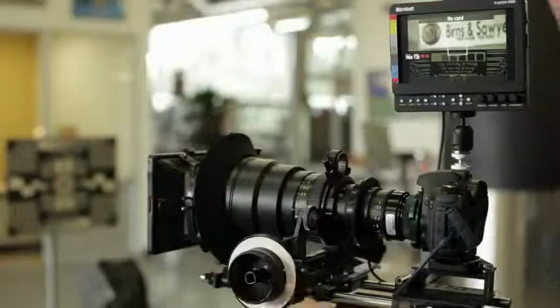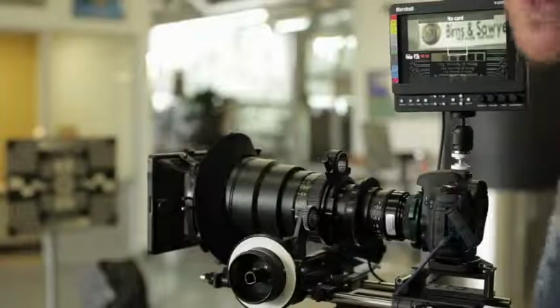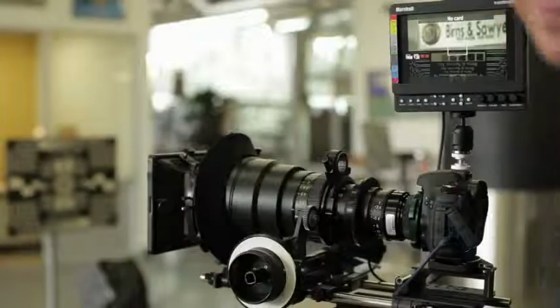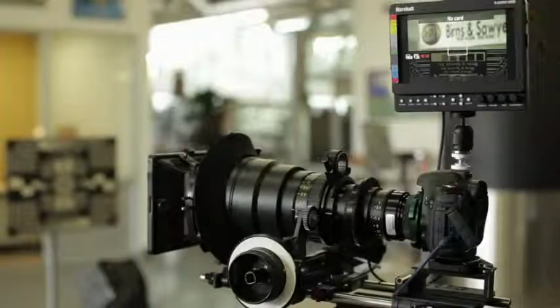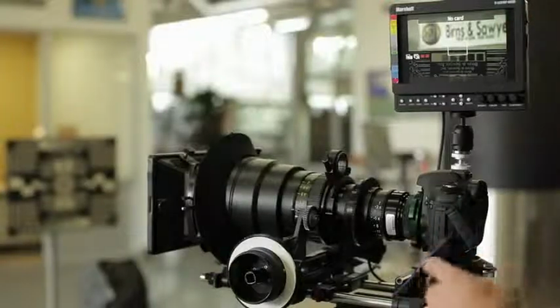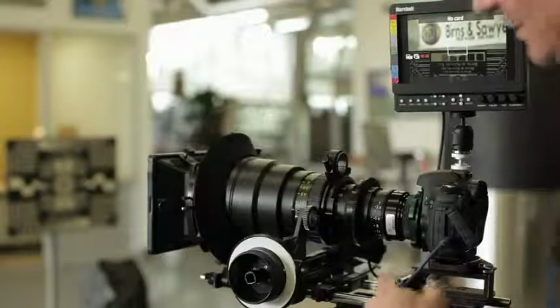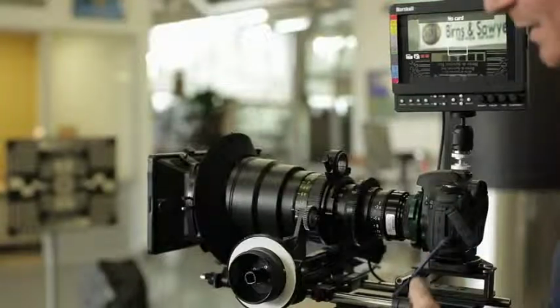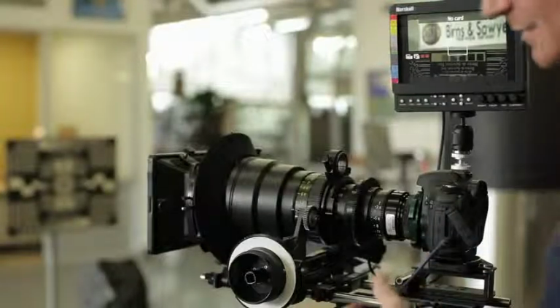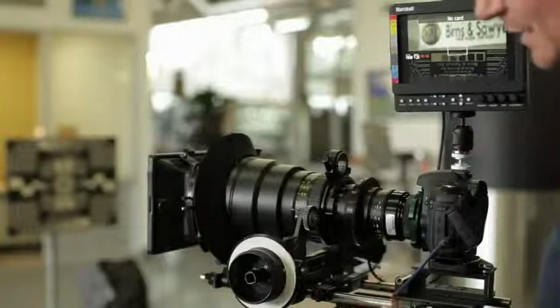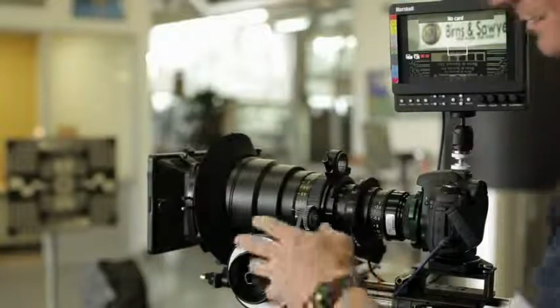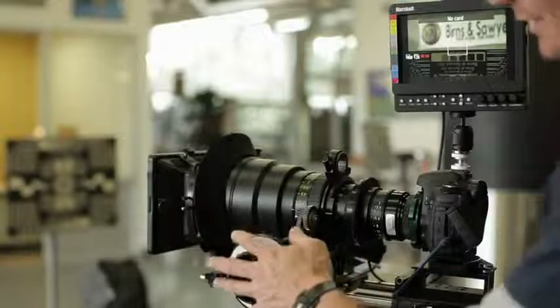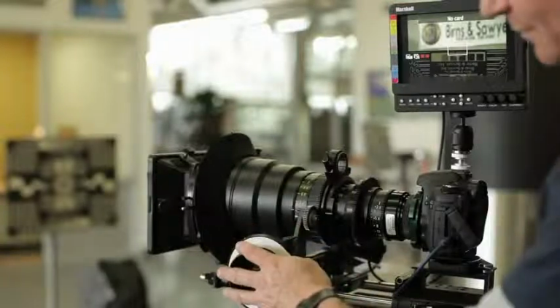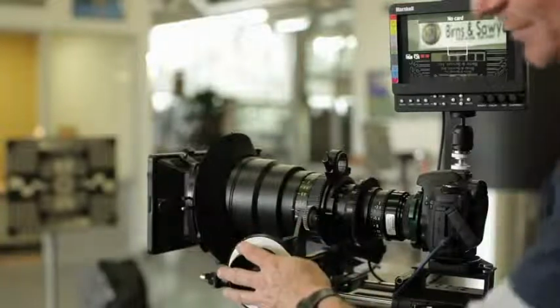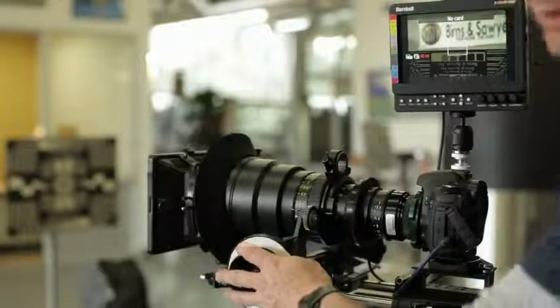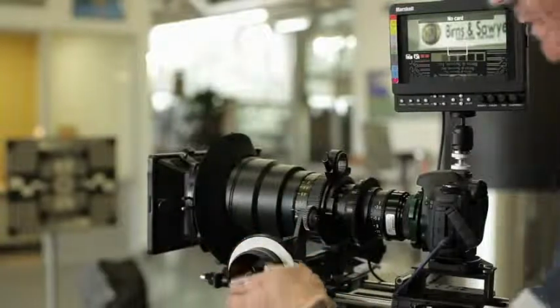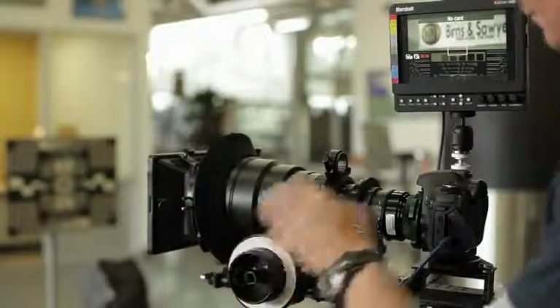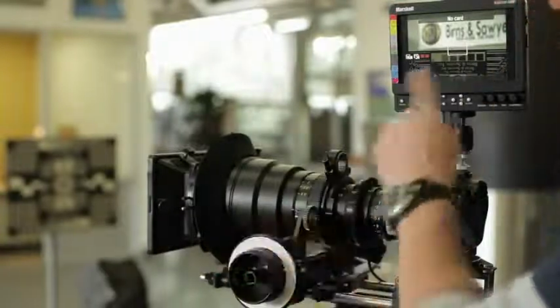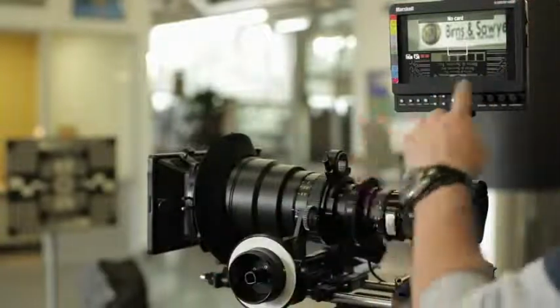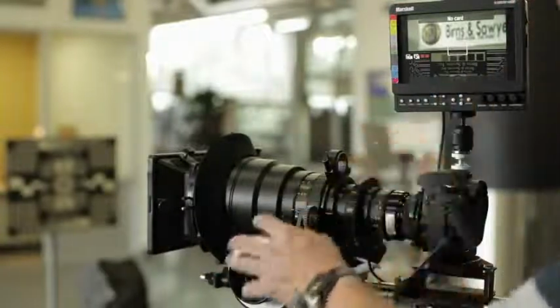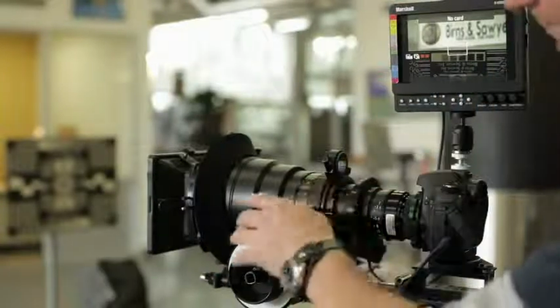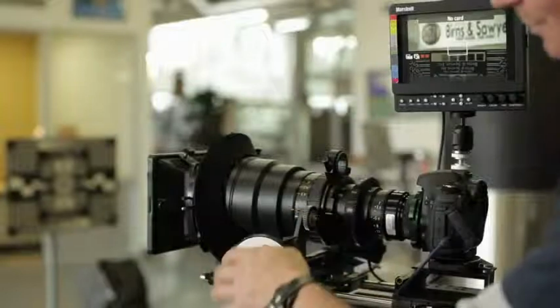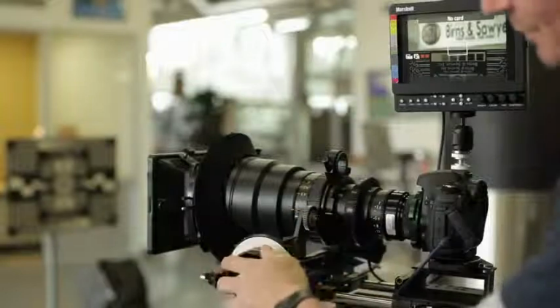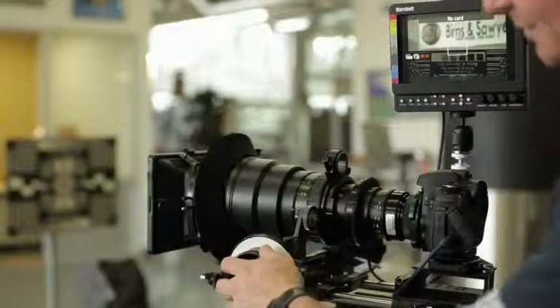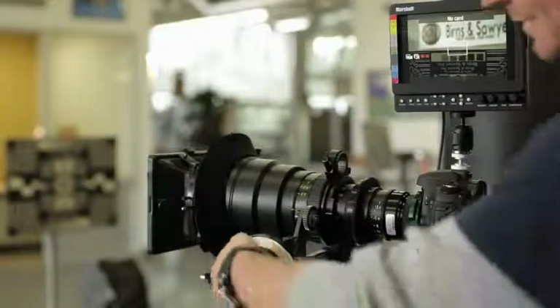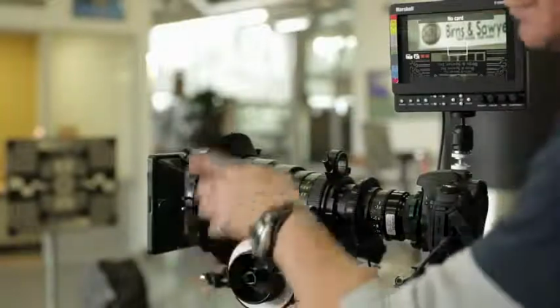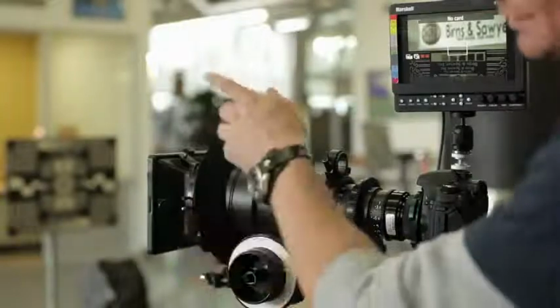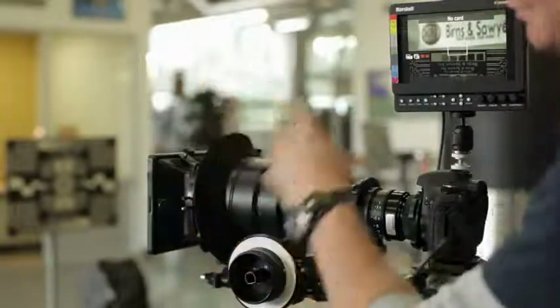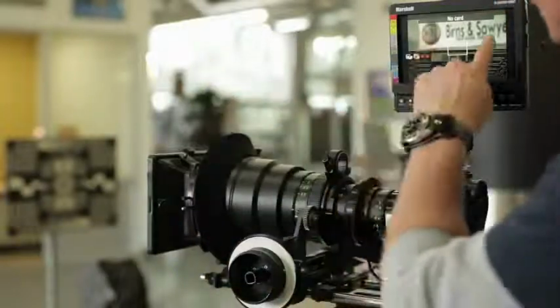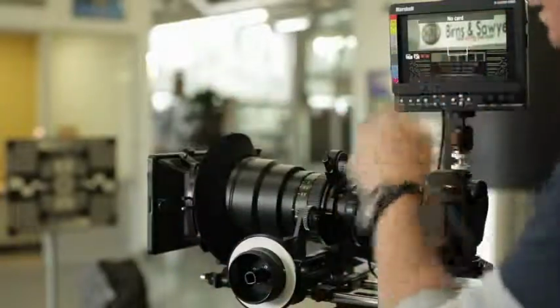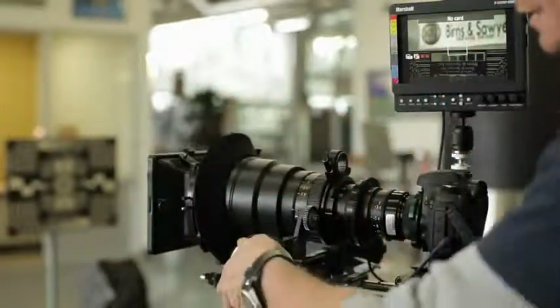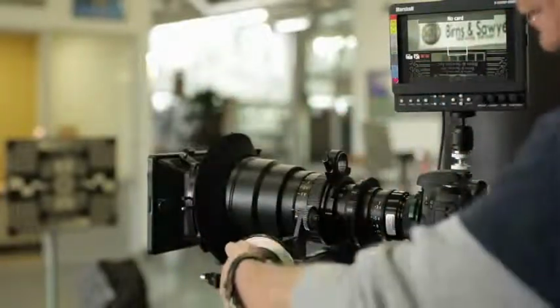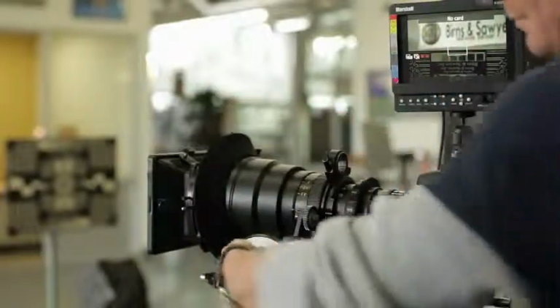One of the main benefits of having a cinema lens on this PL Mount 7D is the ability to follow focus properly. For example, you can see here I'm at almost minimum focus at 6 feet. For me to crank to 40 feet to the sign here, it's not that much effort.